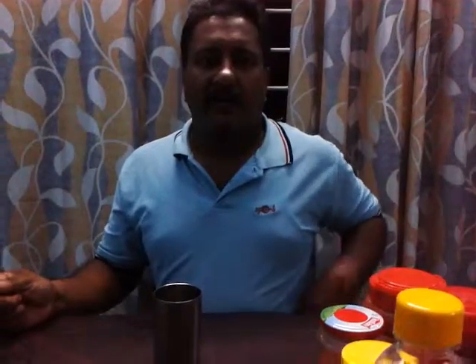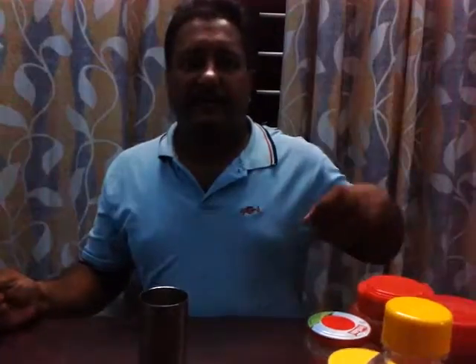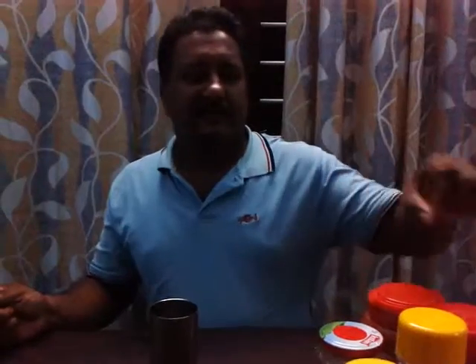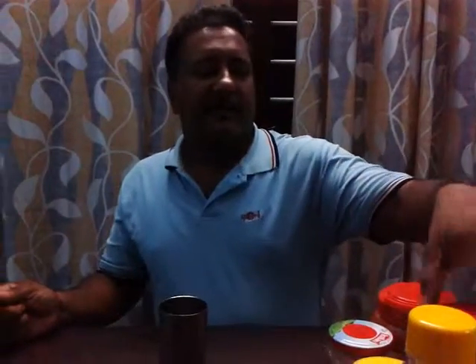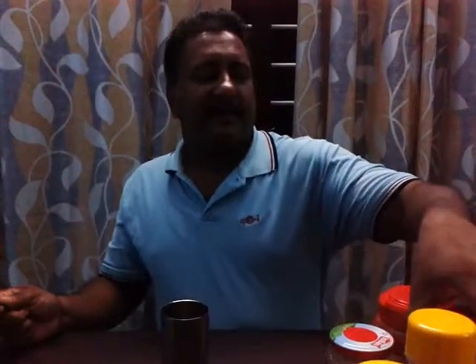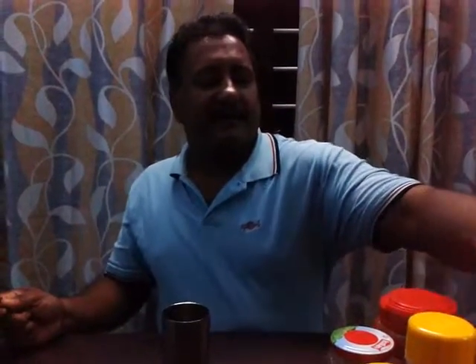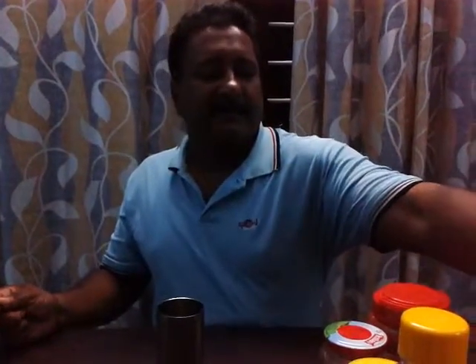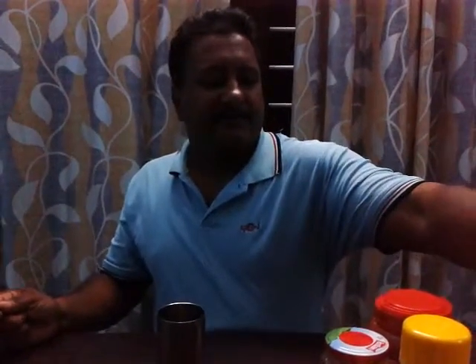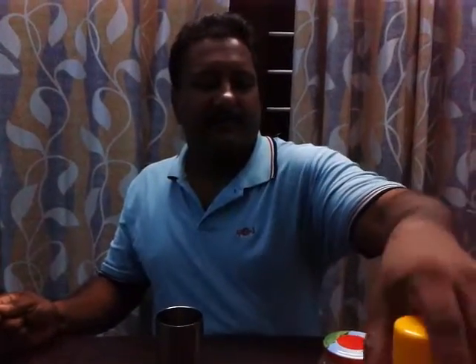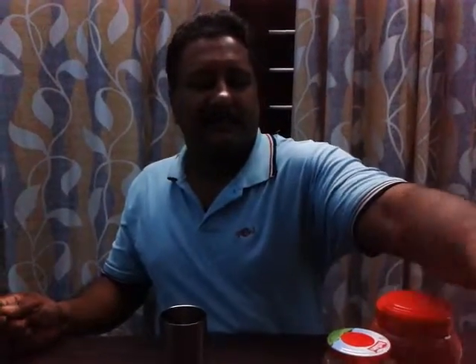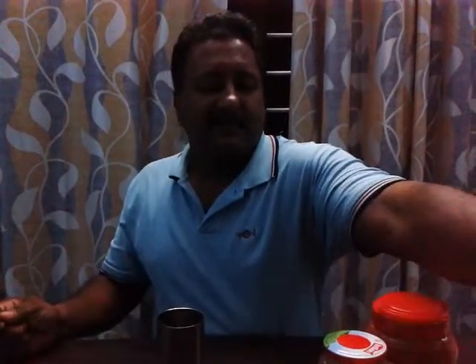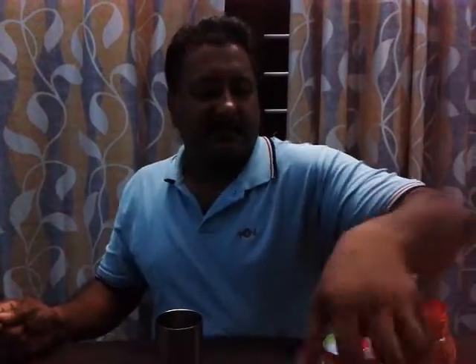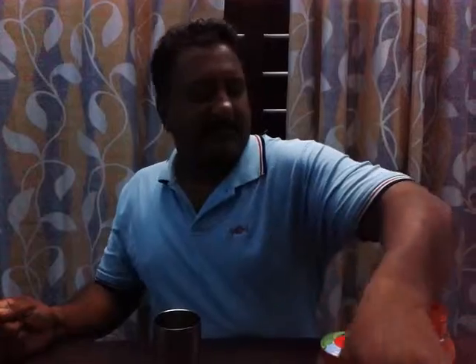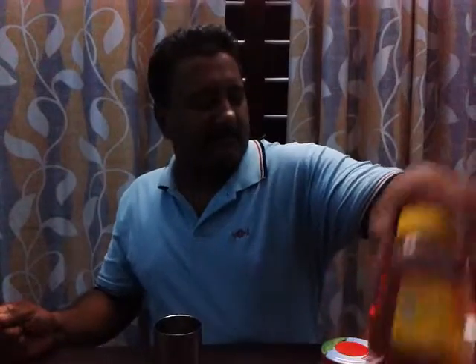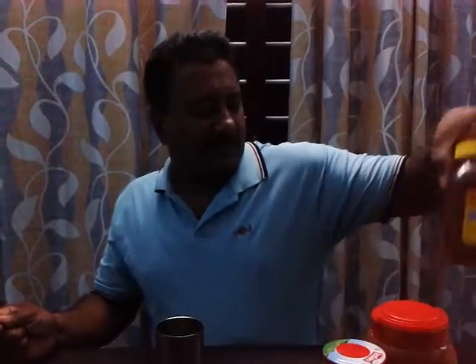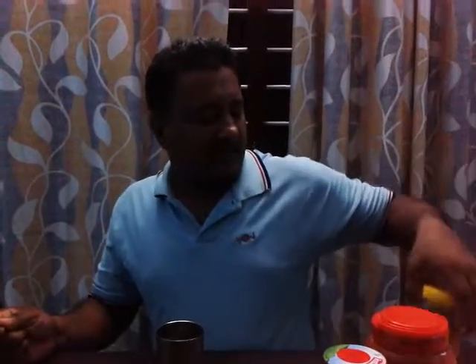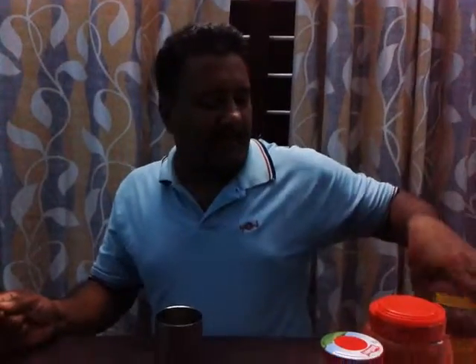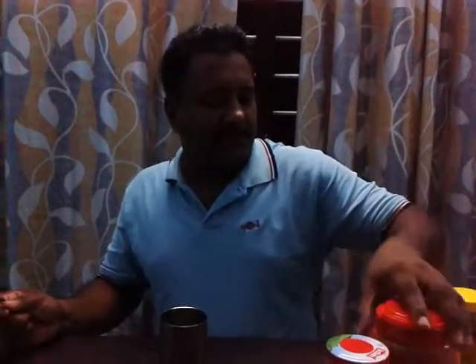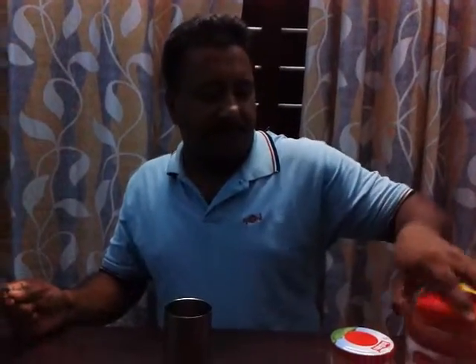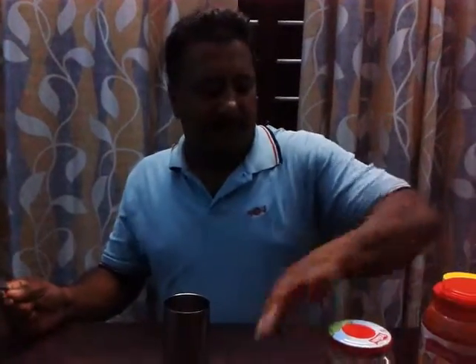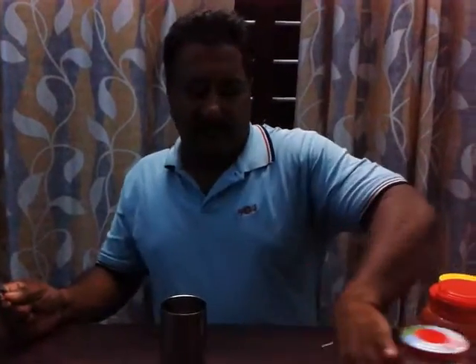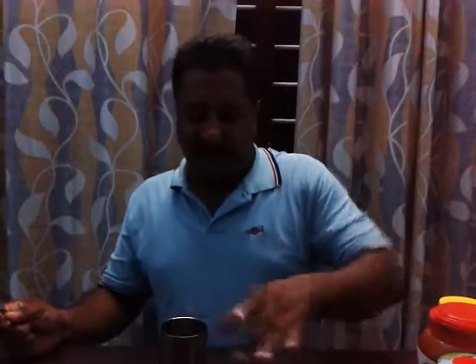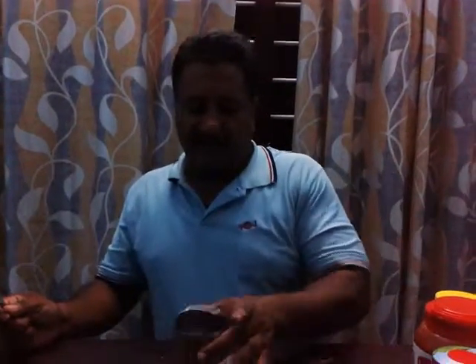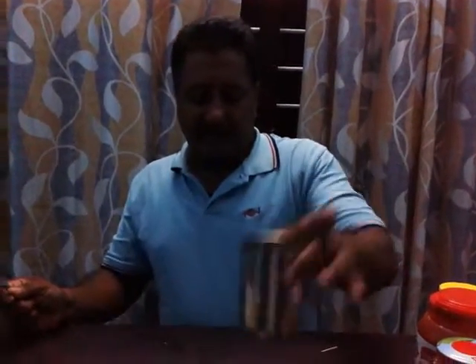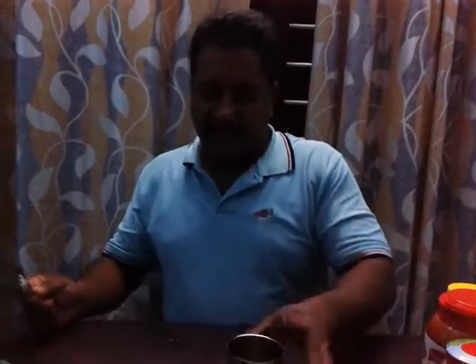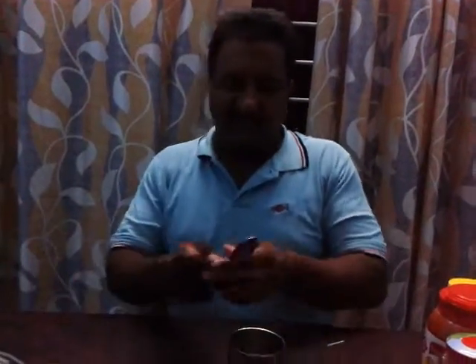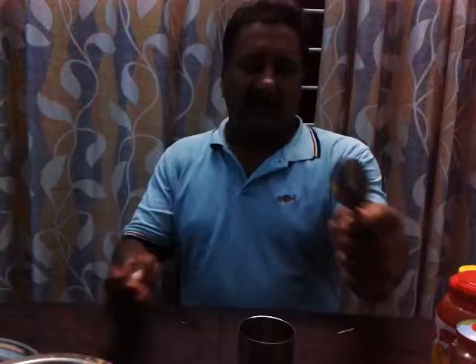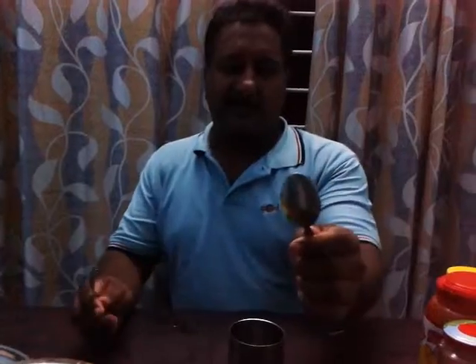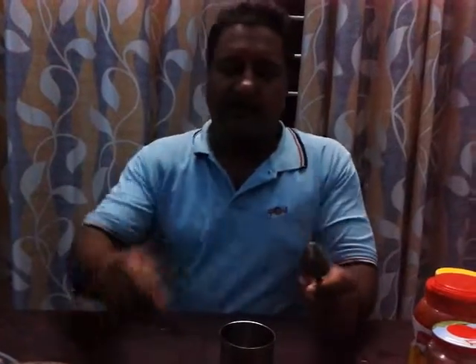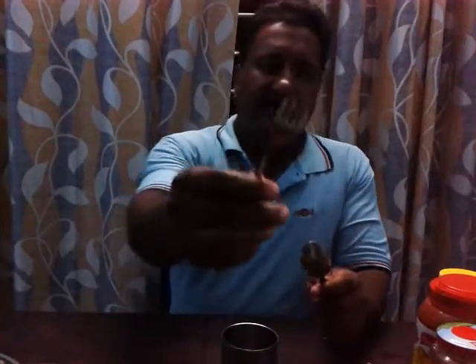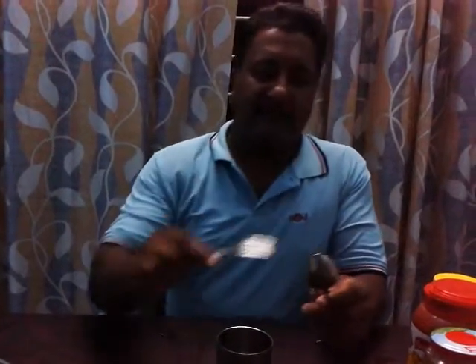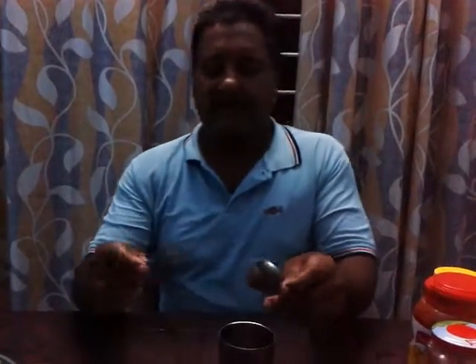Physics on a dining table. Let's set space for the experiment. A glass here, a spoon here, a fork here.